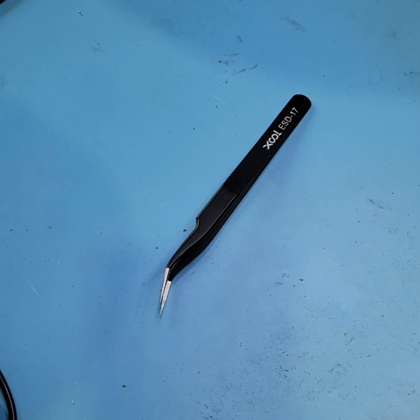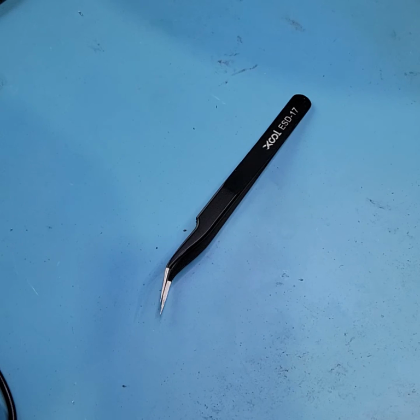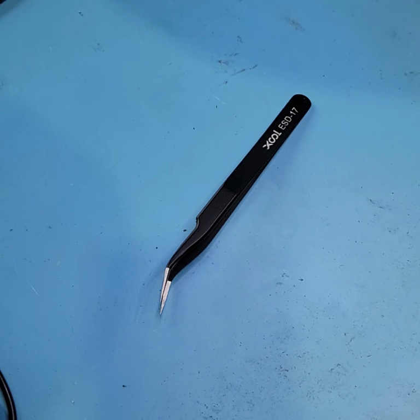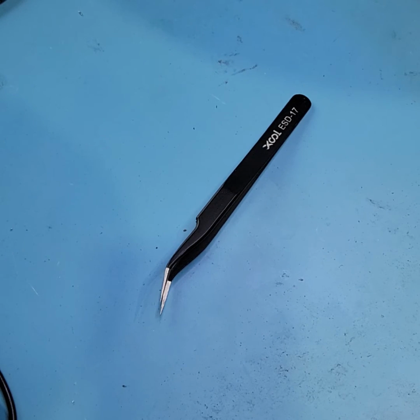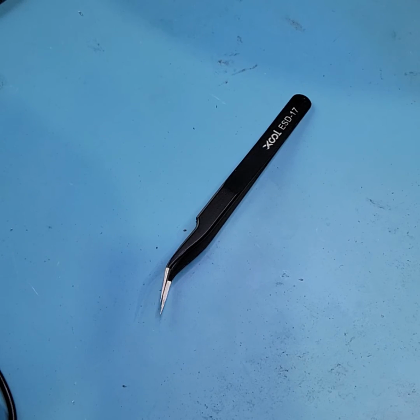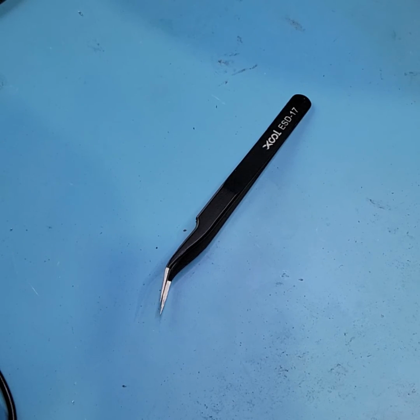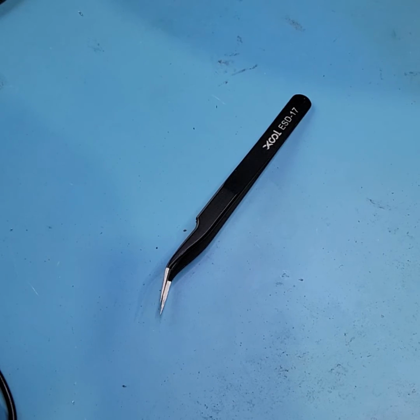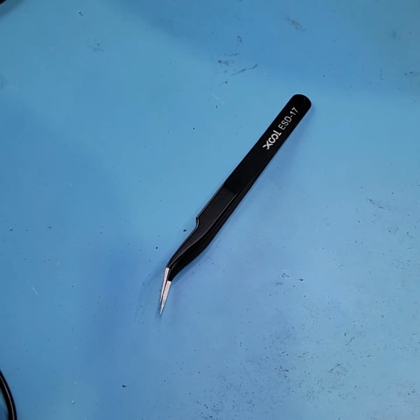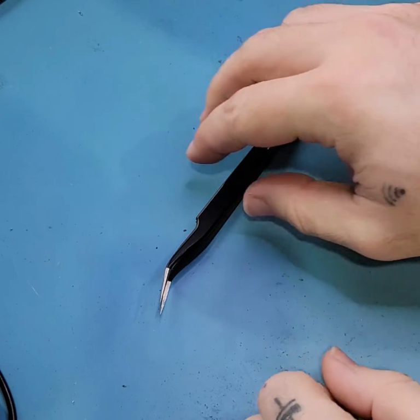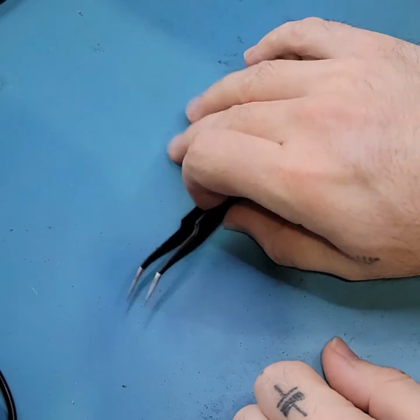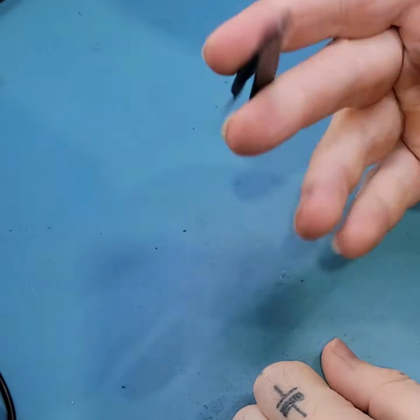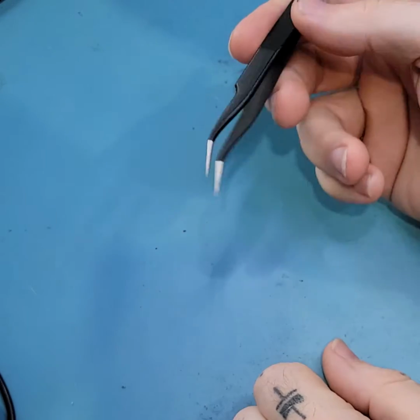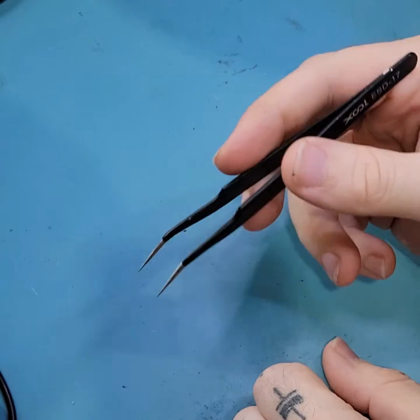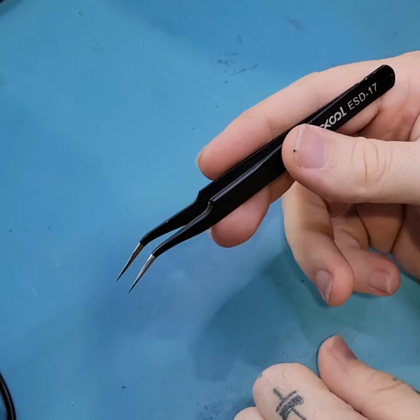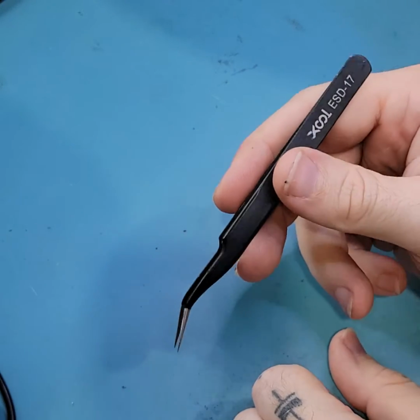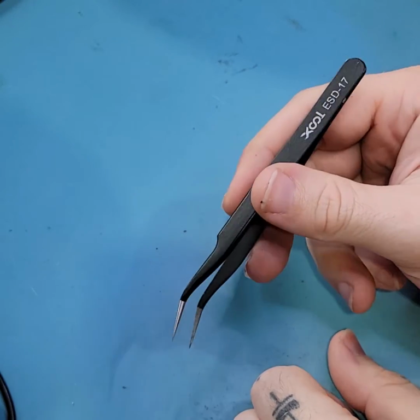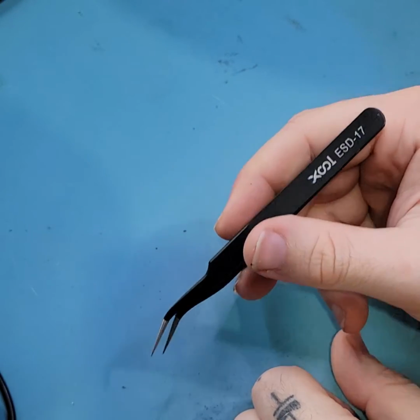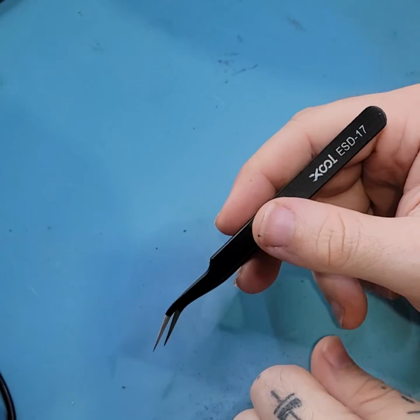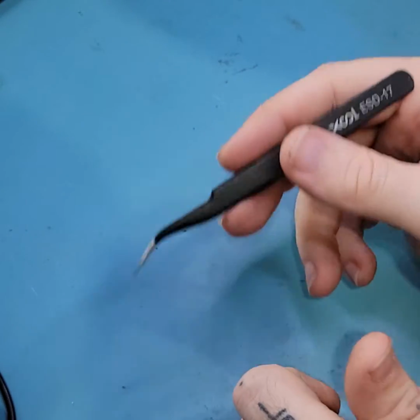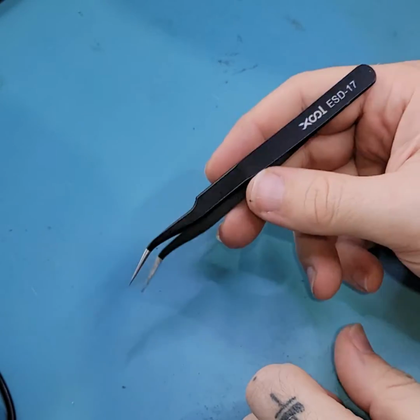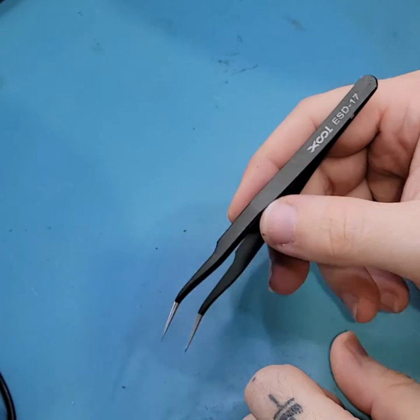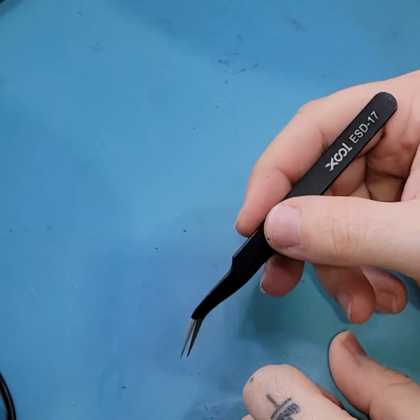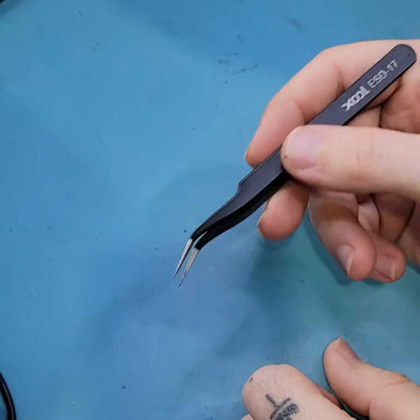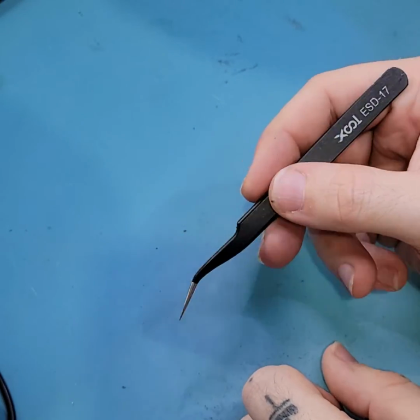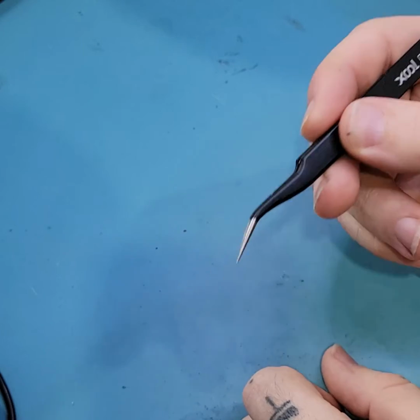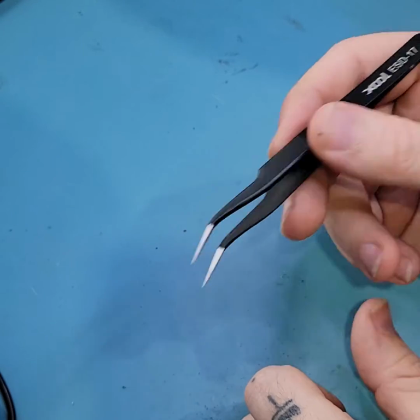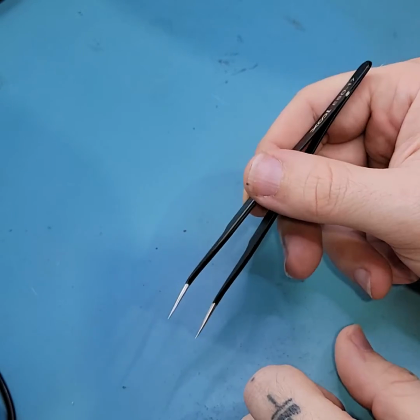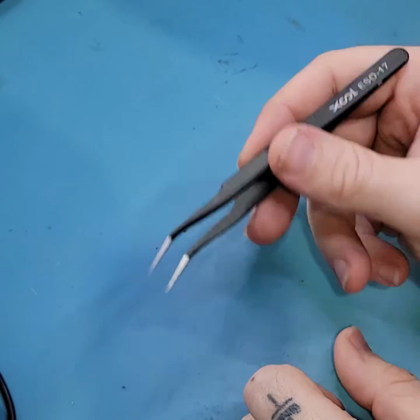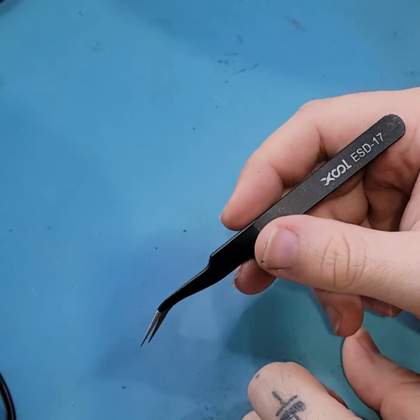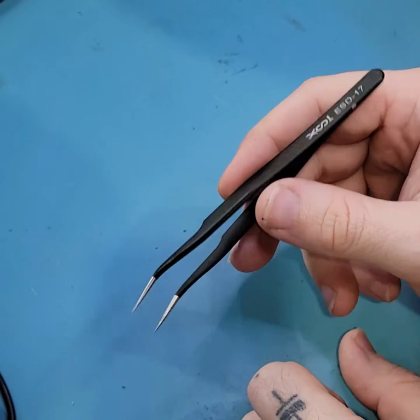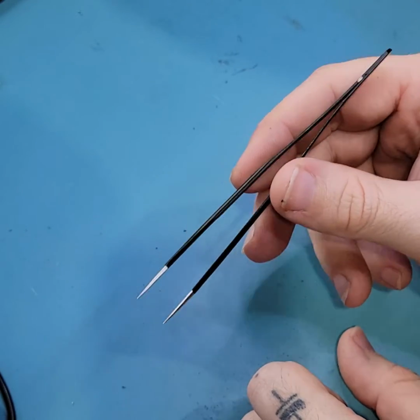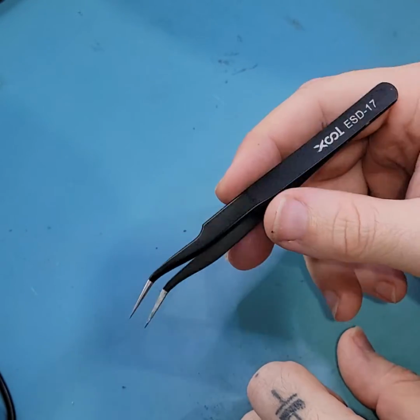Usually, when hand placing components on a PCB, we'll use a pair of tweezers. Tweezers are a pretty good tool for that most of the time, unless the component is too large, too heavy, or just oddly shaped and difficult to grasp. In which case, we'll use something called a vacuum pen.